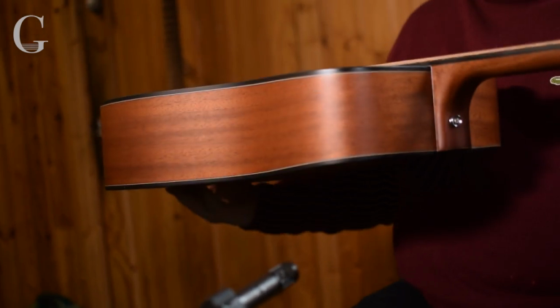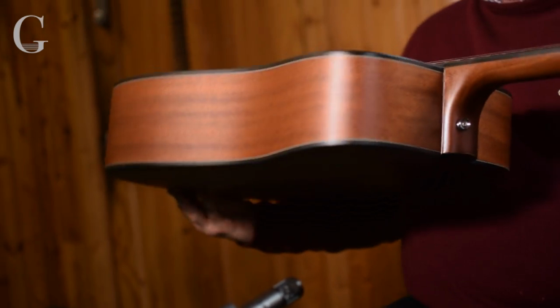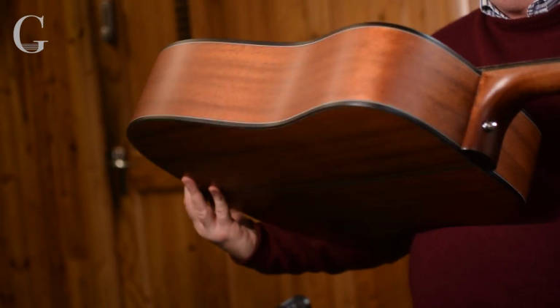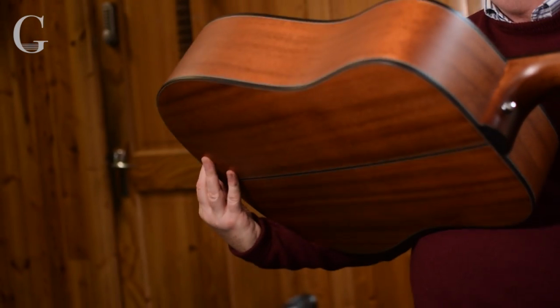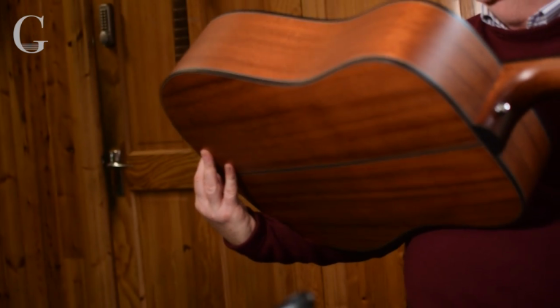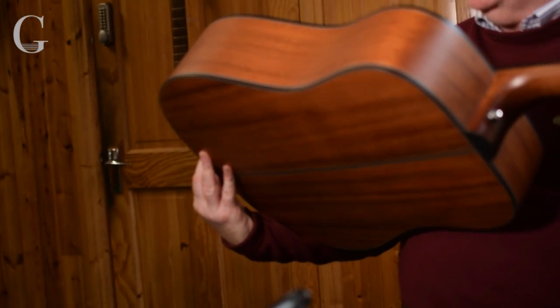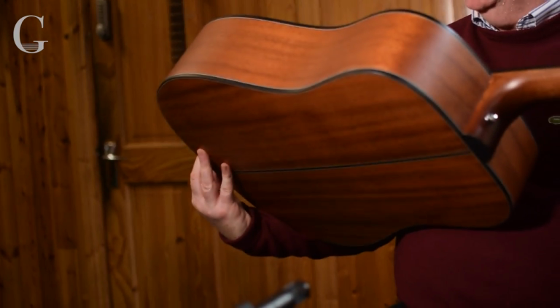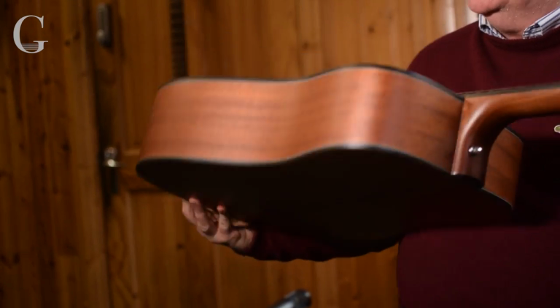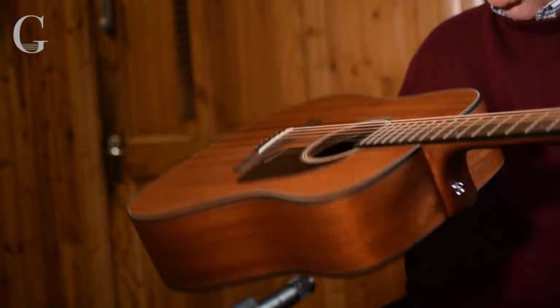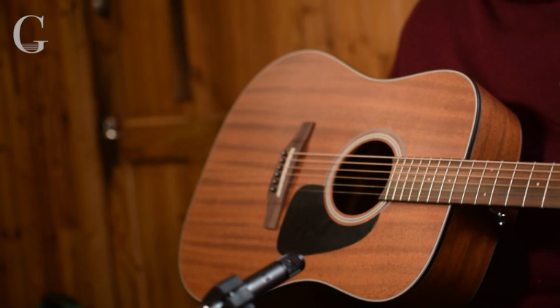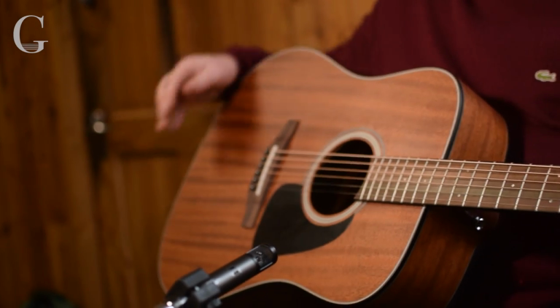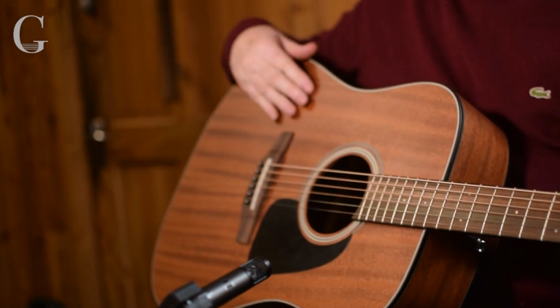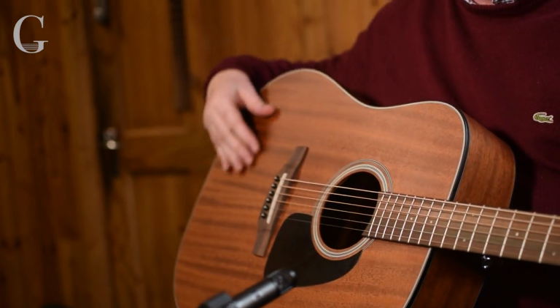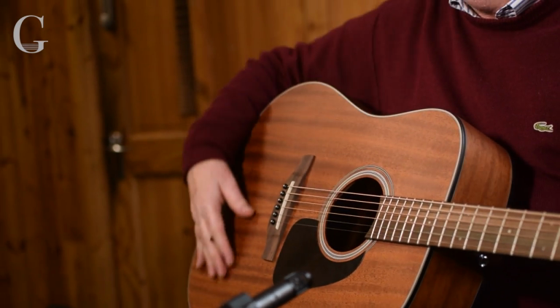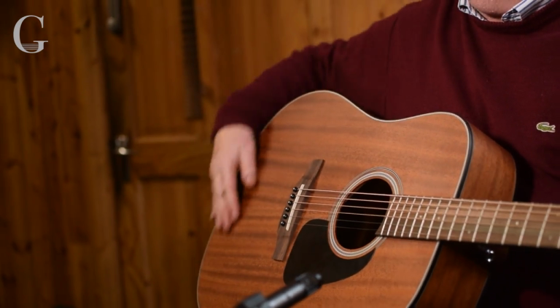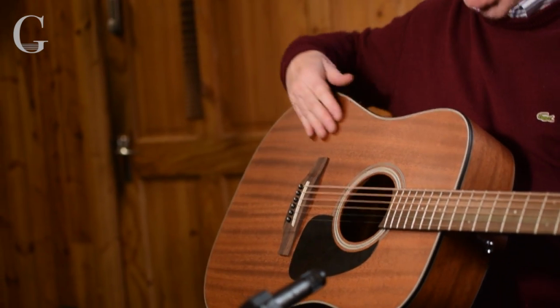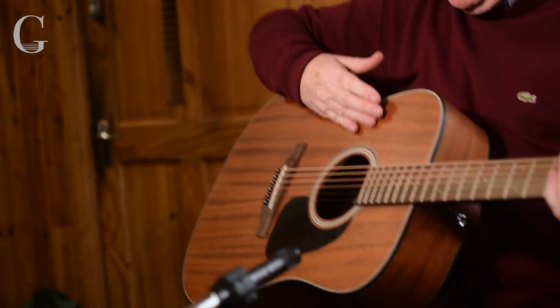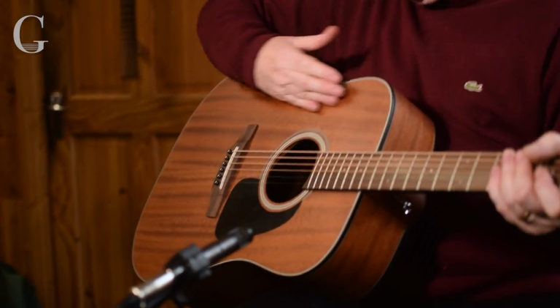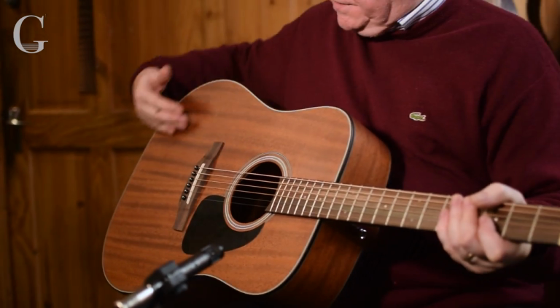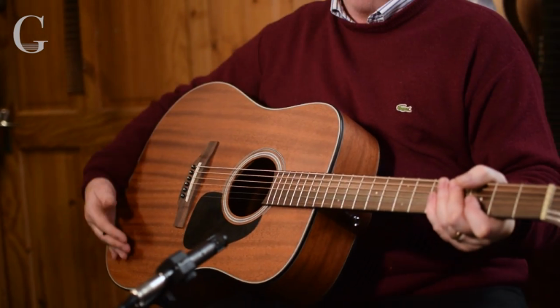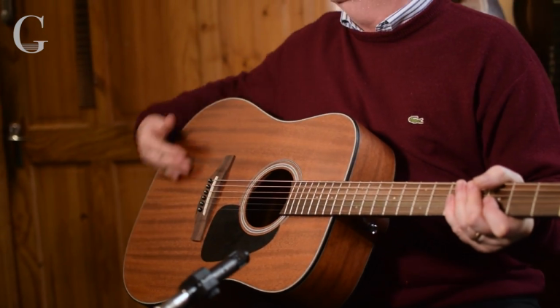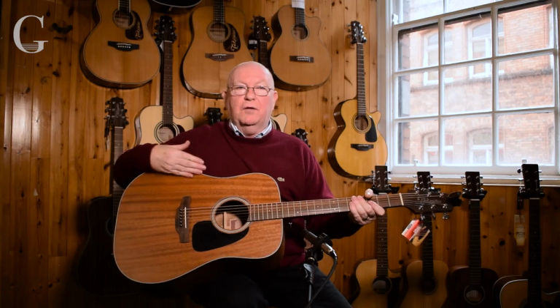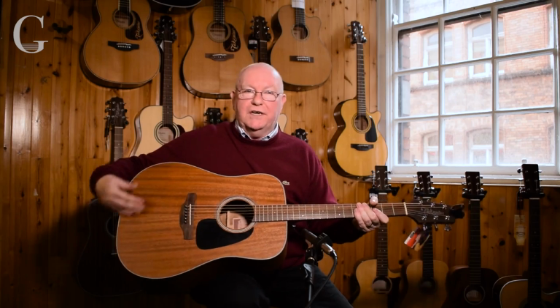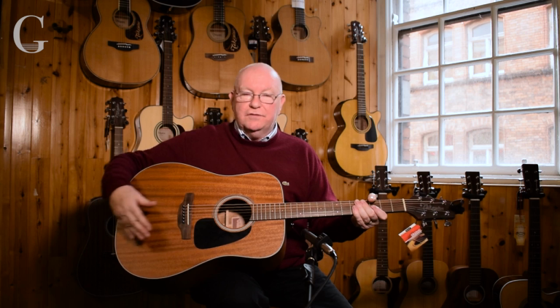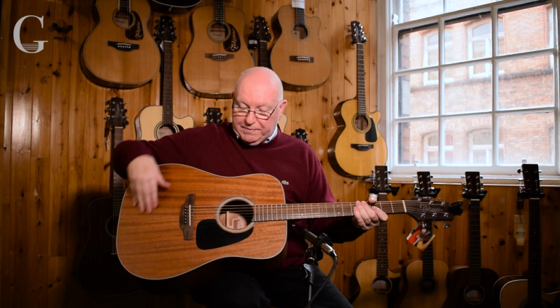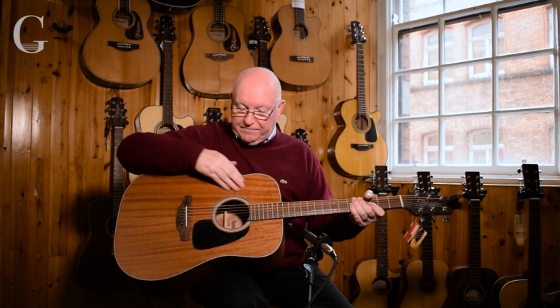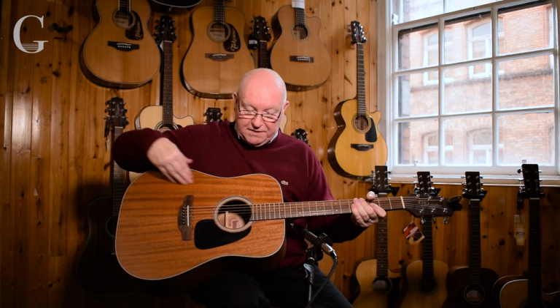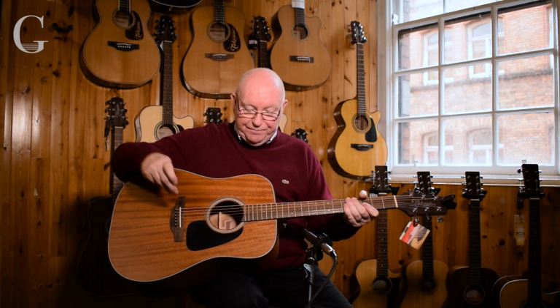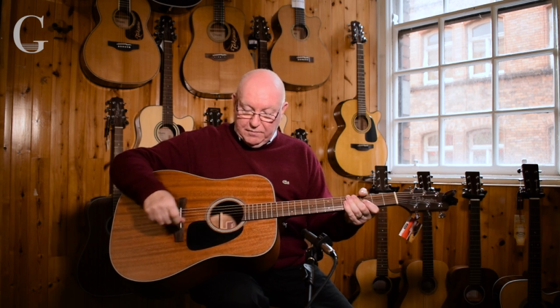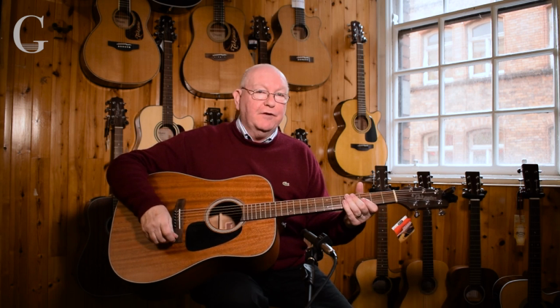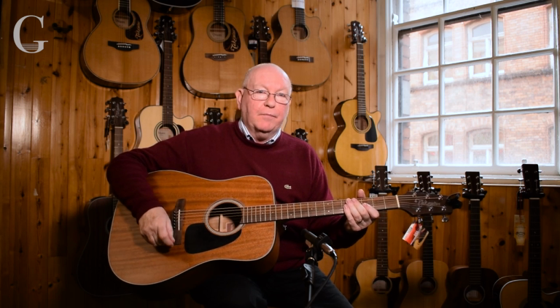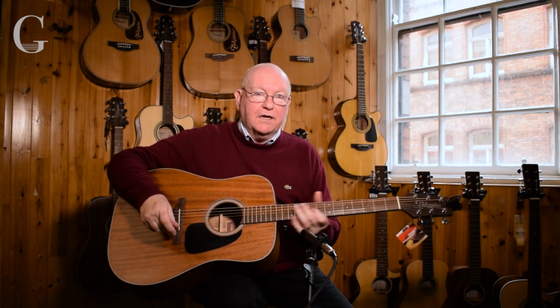It's got a satin finish, so maintenance is almost zero — just wipe it down from time to time when you get a few finger marks on it.